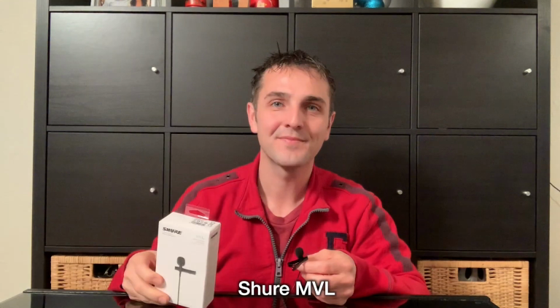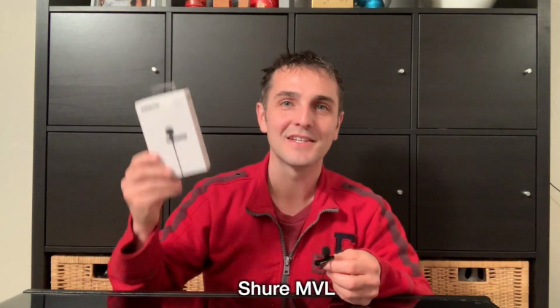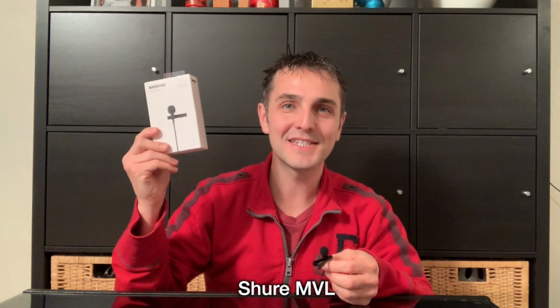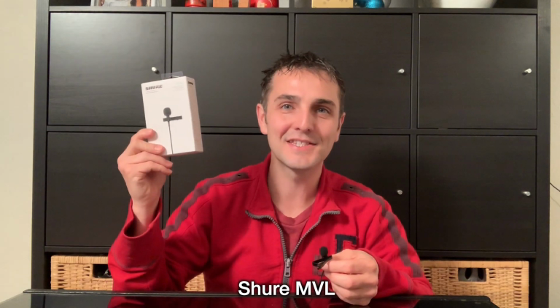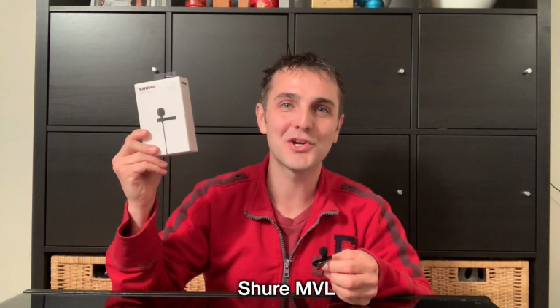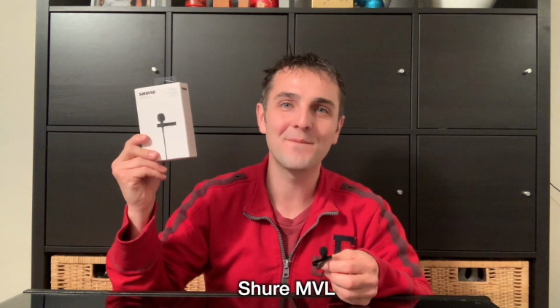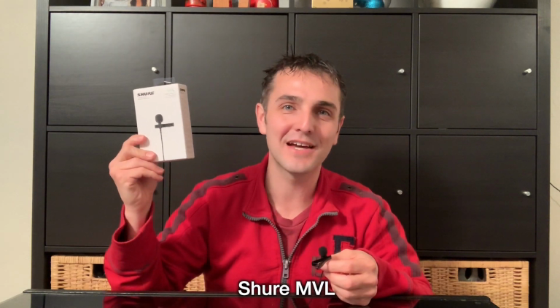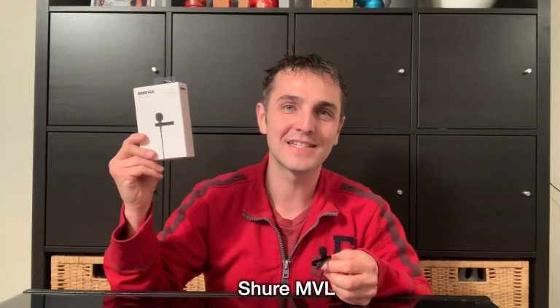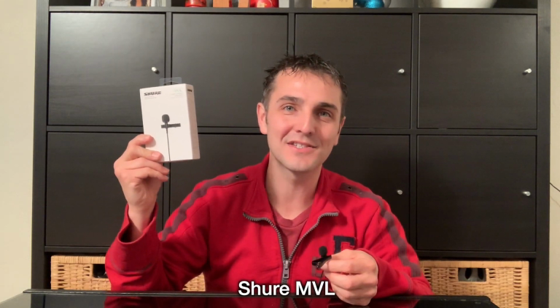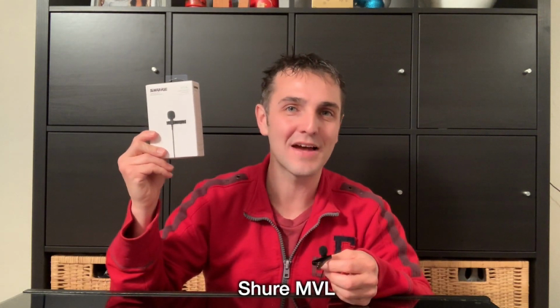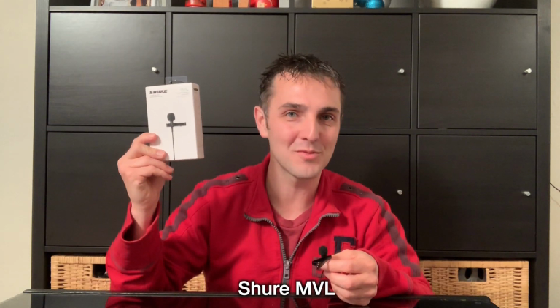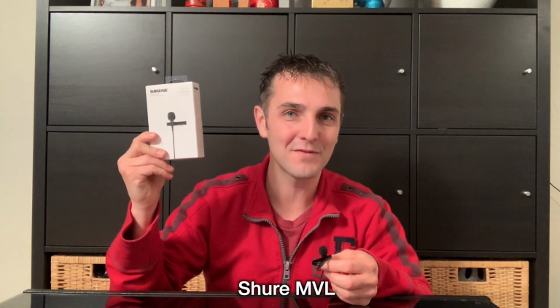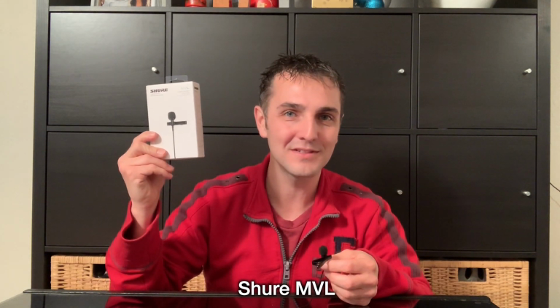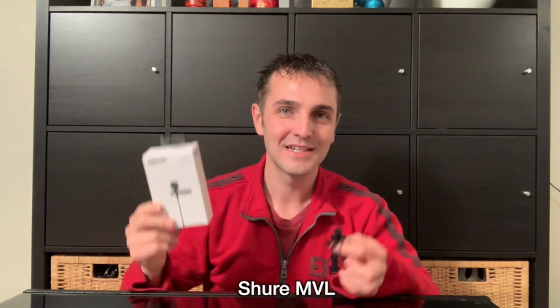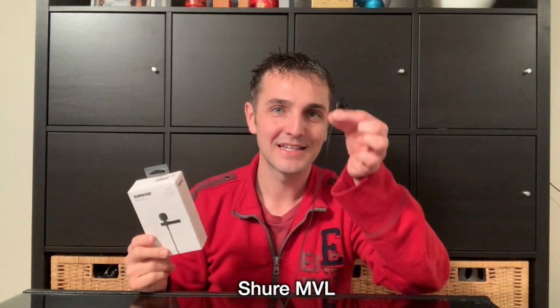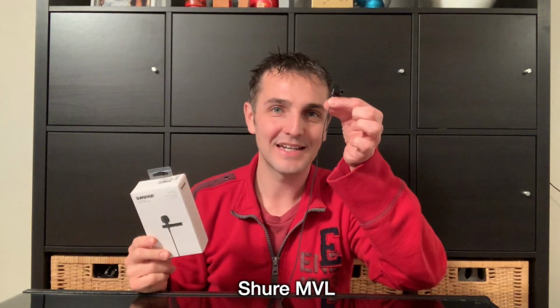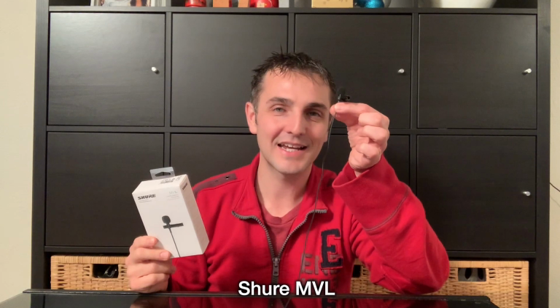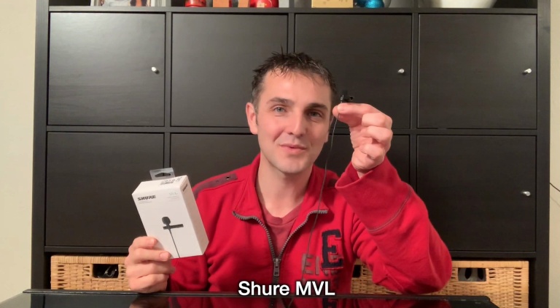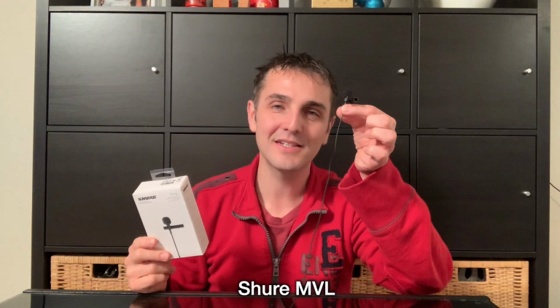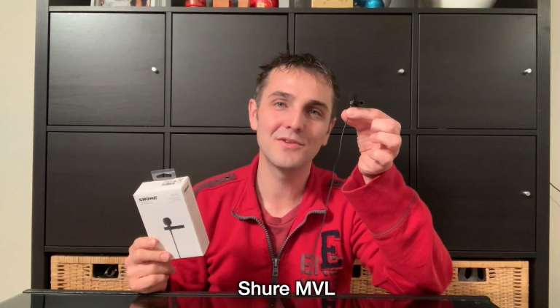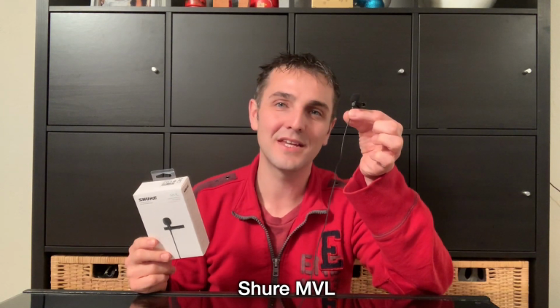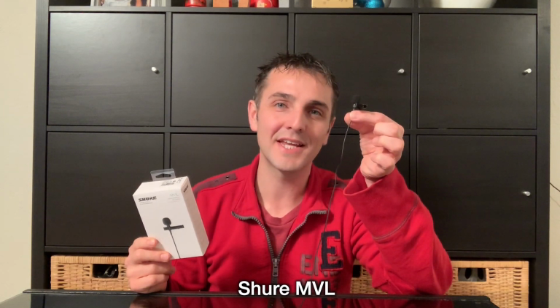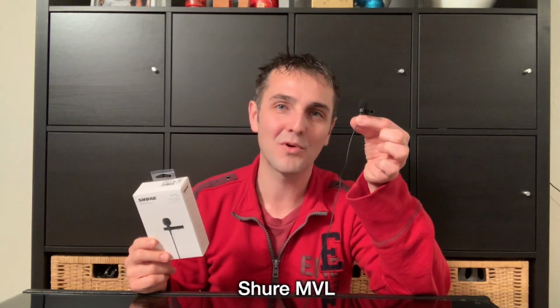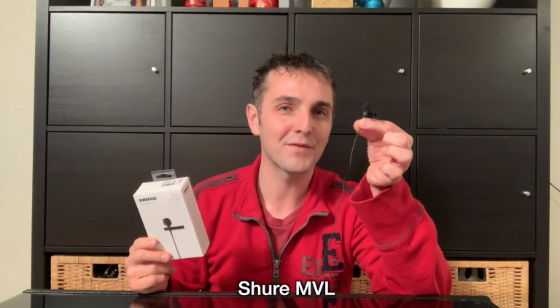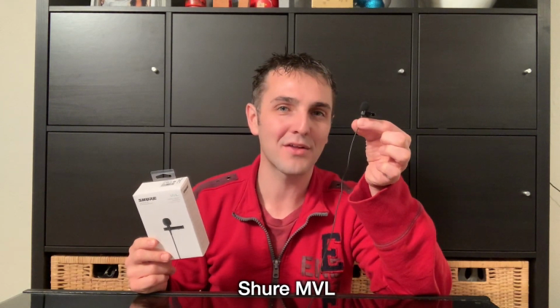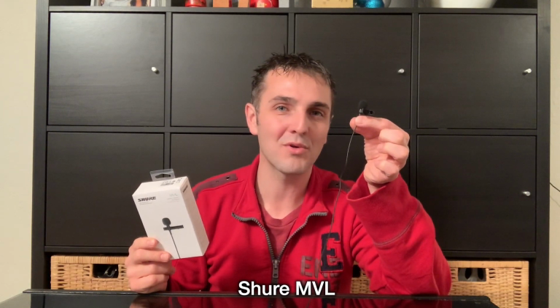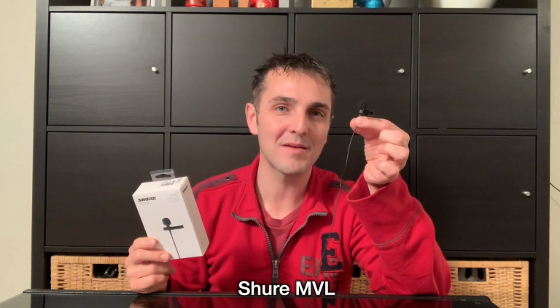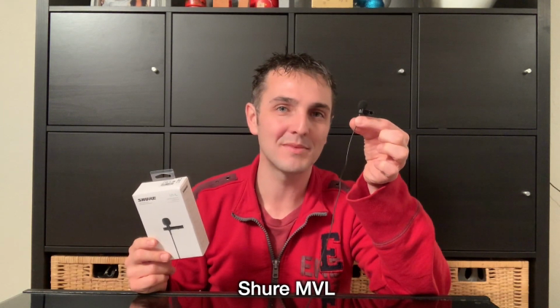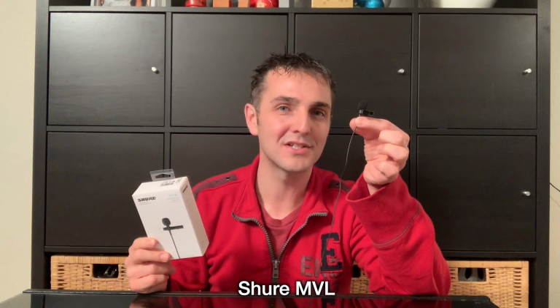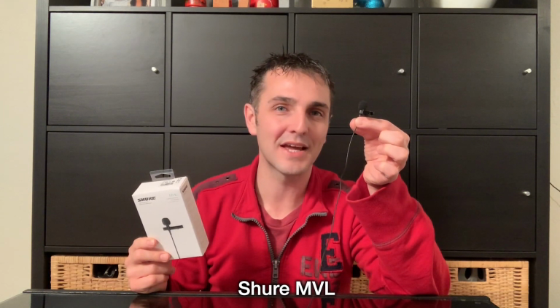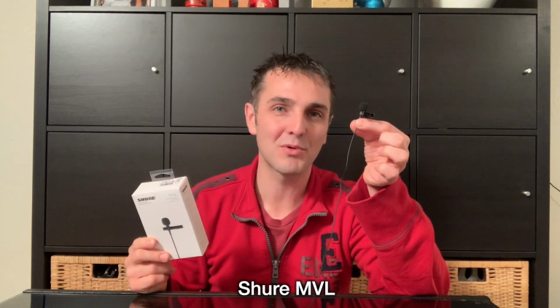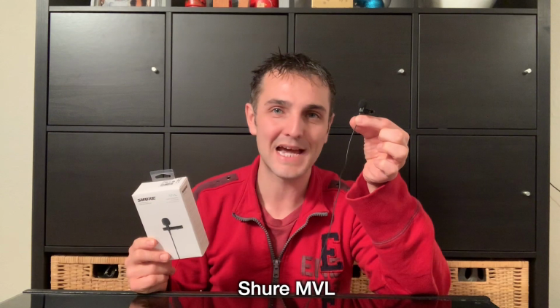This is the Shure MVL condenser lavalier microphone. It connects directly to the lightning port via a 3.5mm to lightning port adapter.